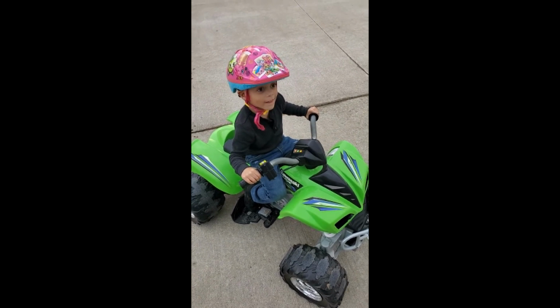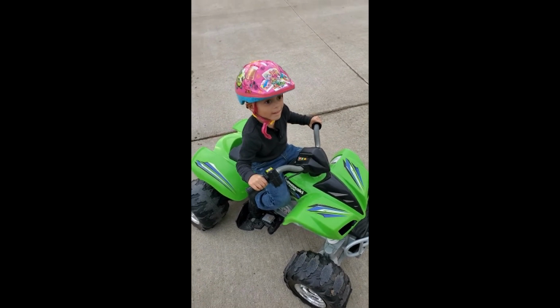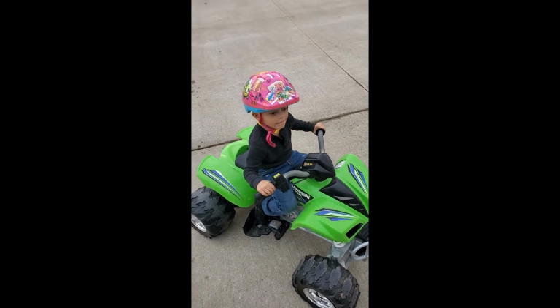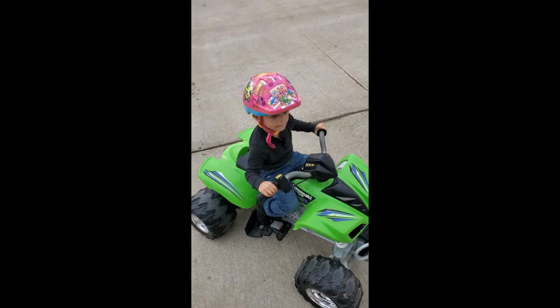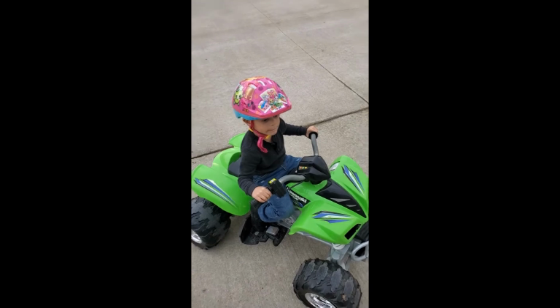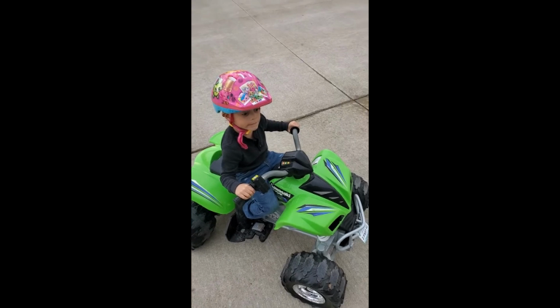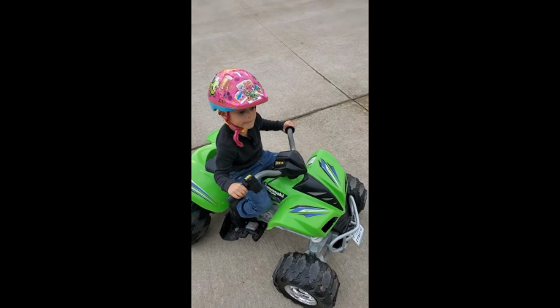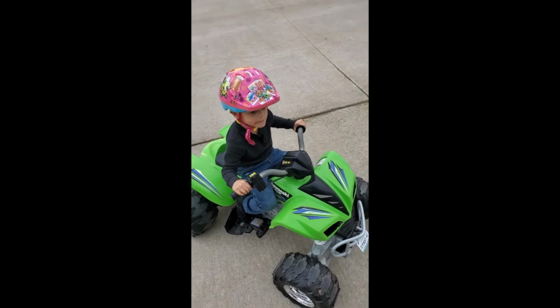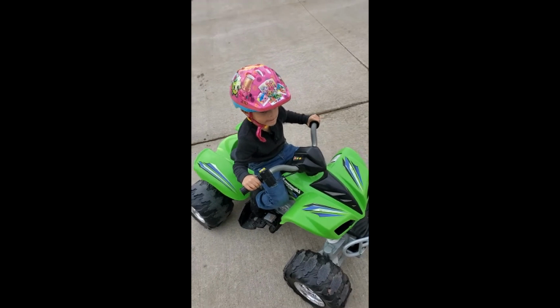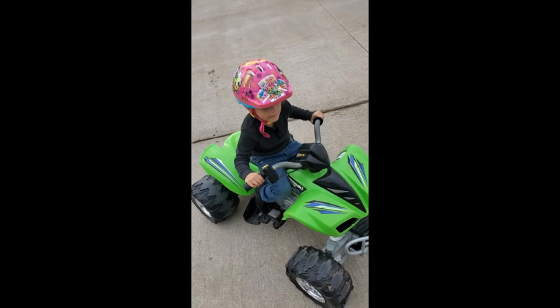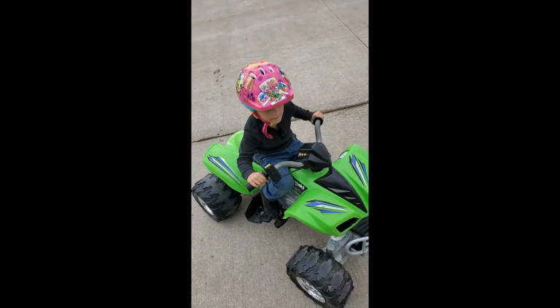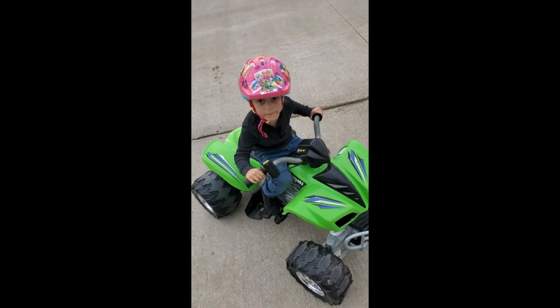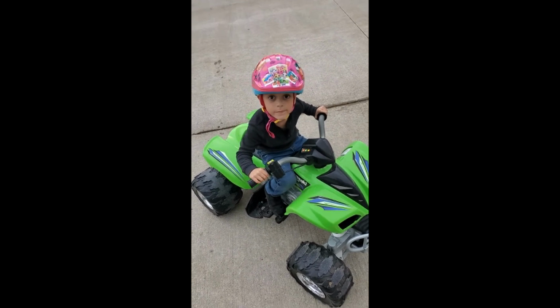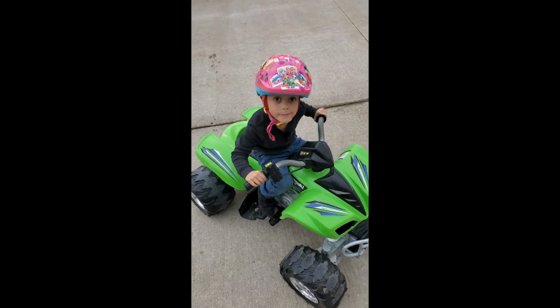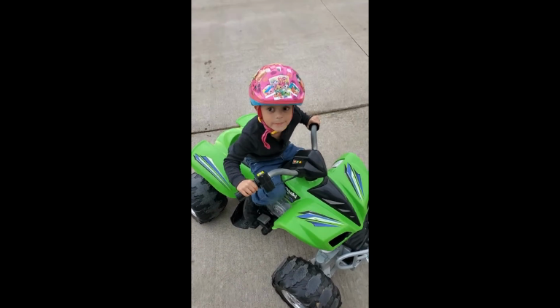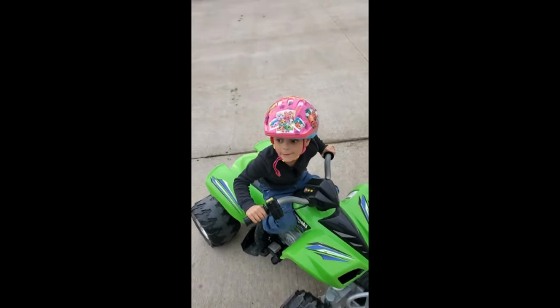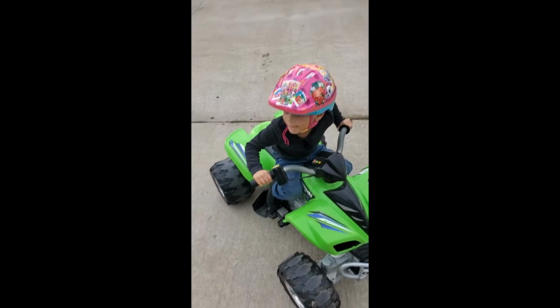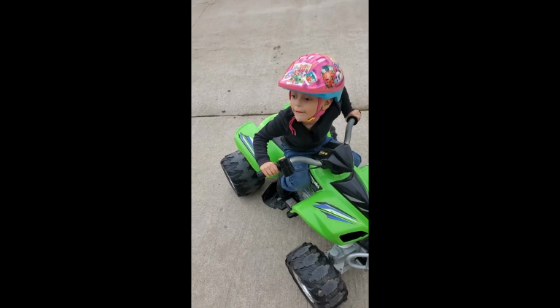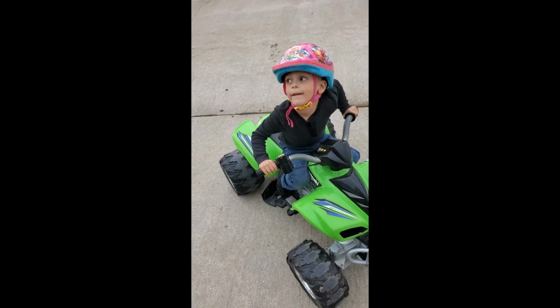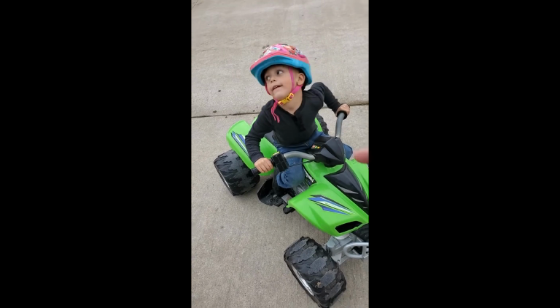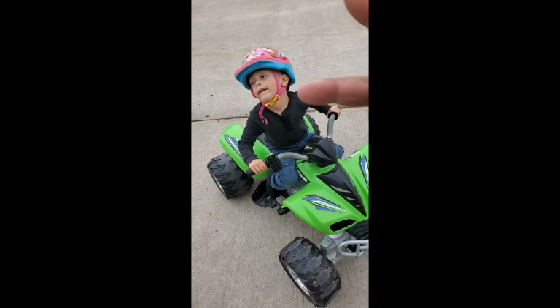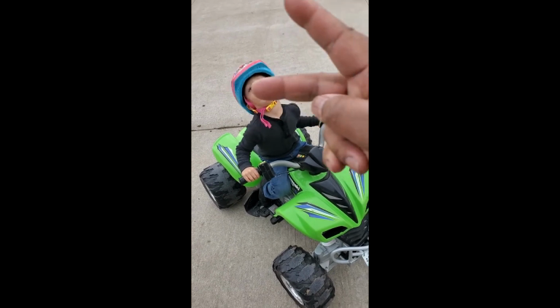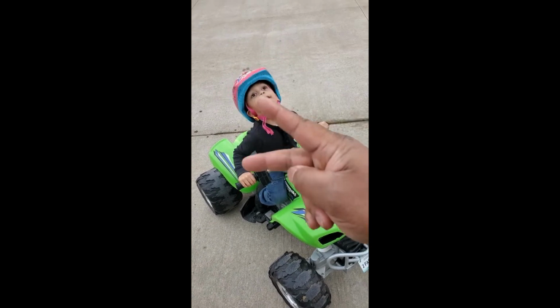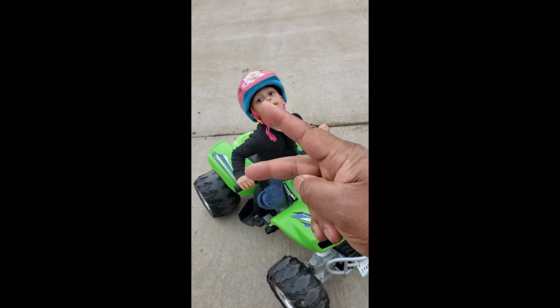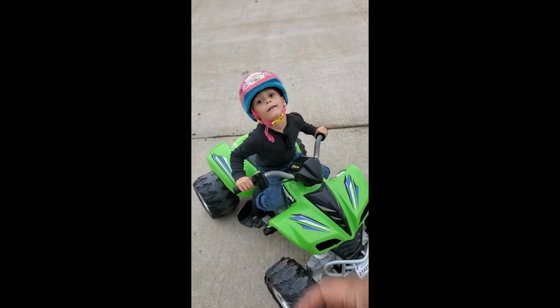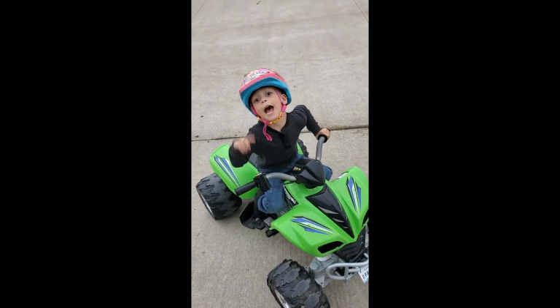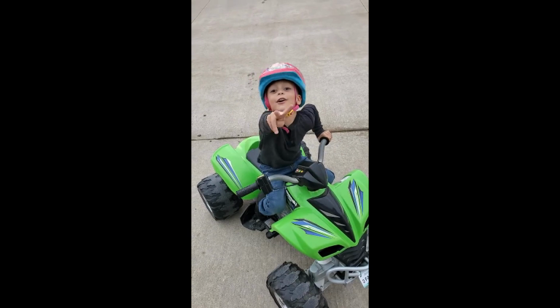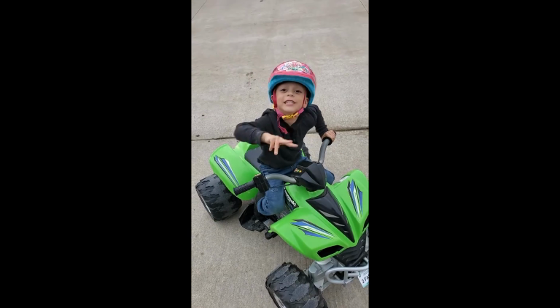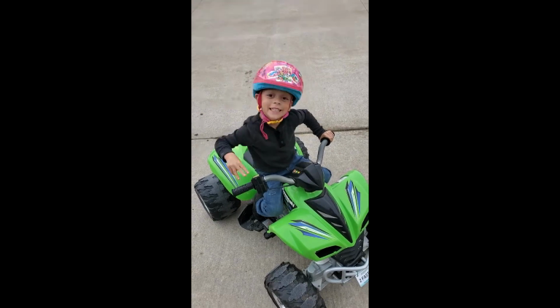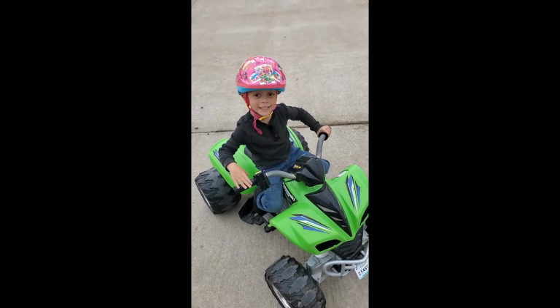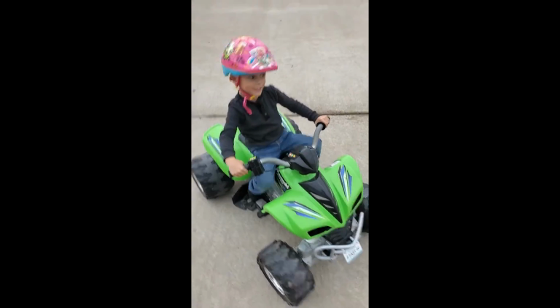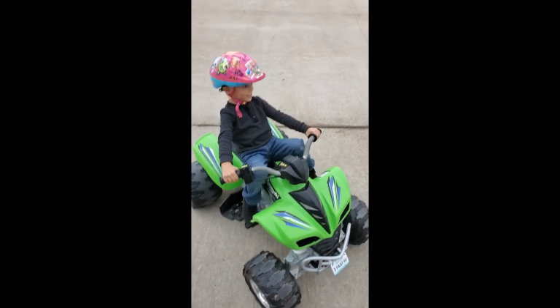We wanted to tell everybody how much fun it is and they can try it on their power wheels. Everybody, peace out, later guys!